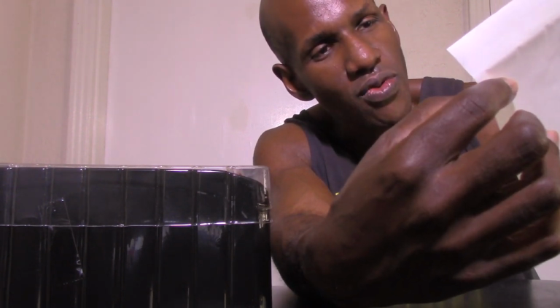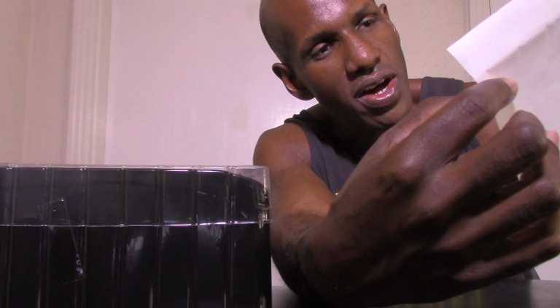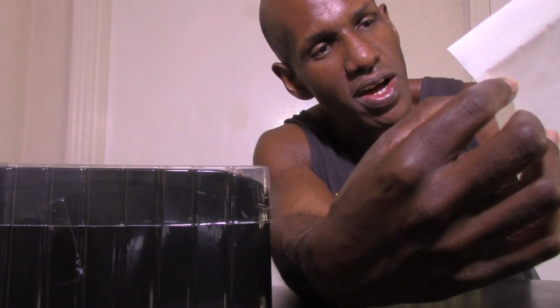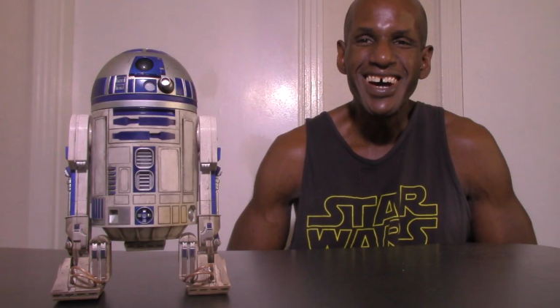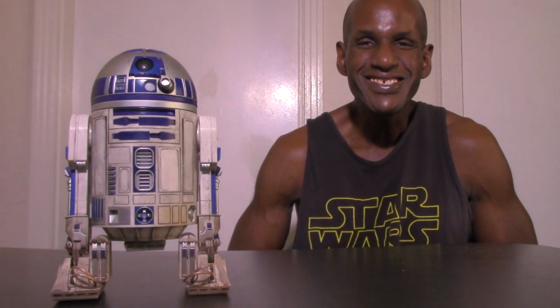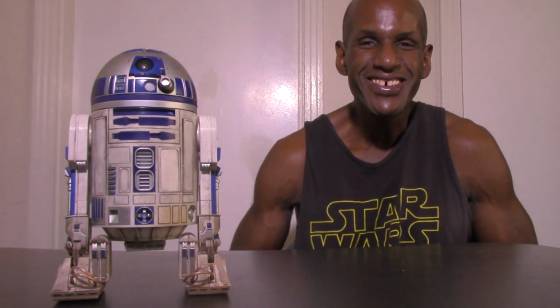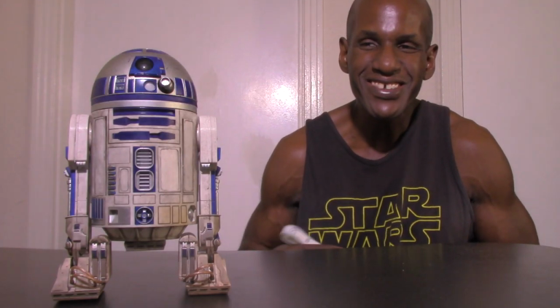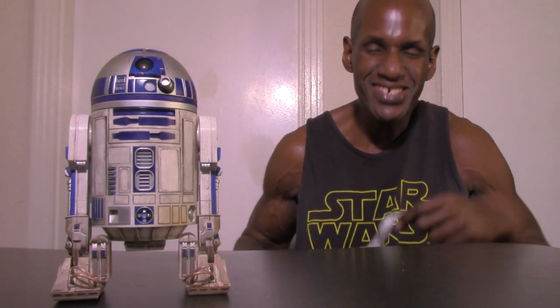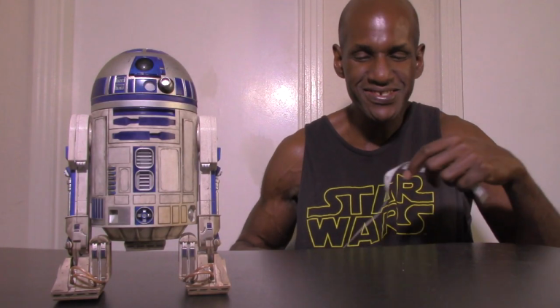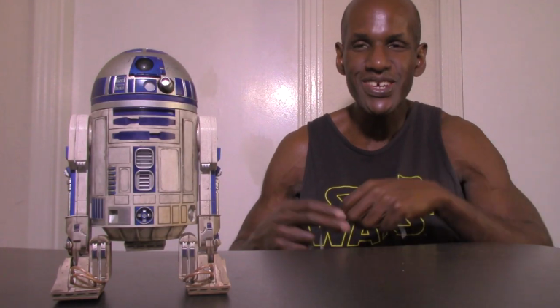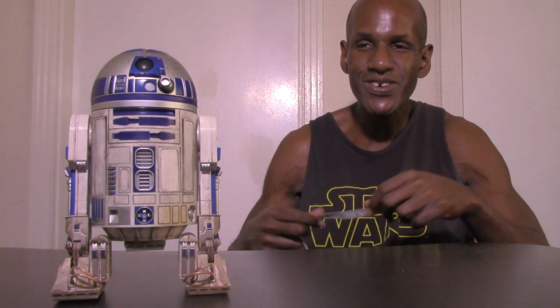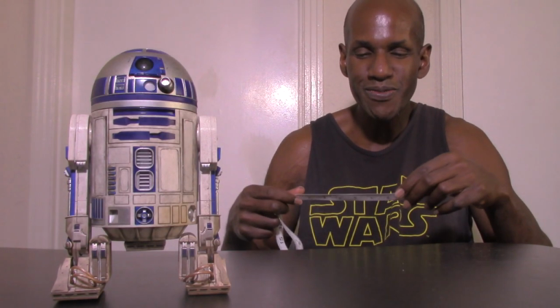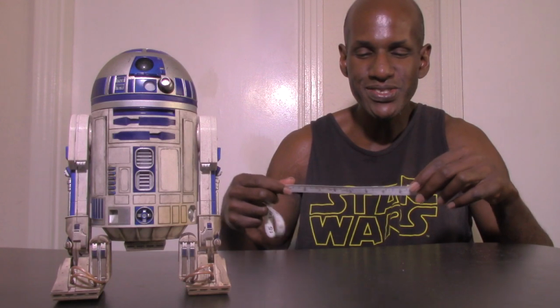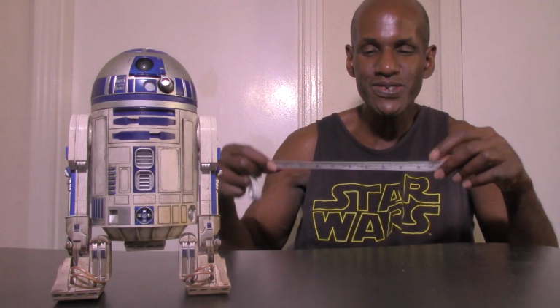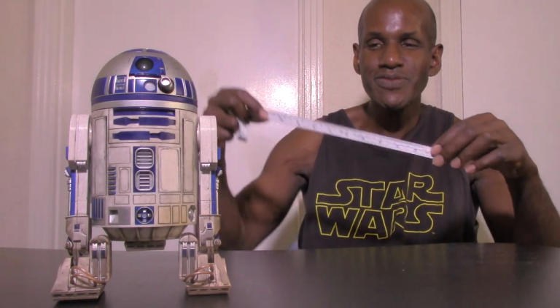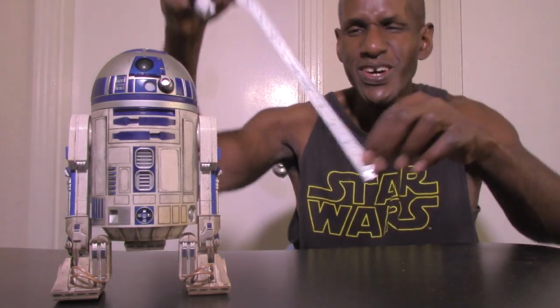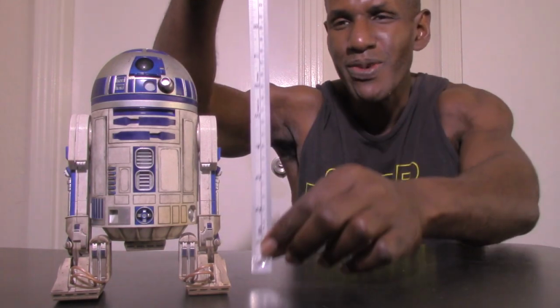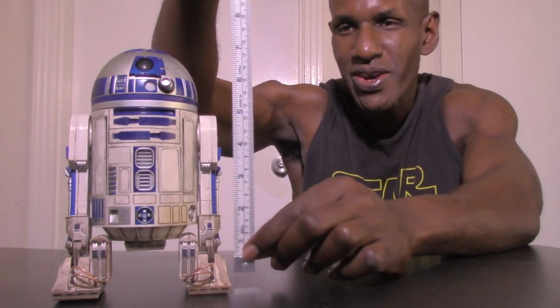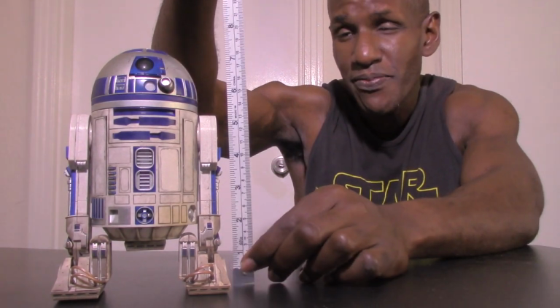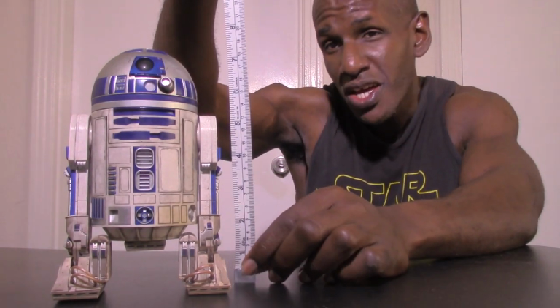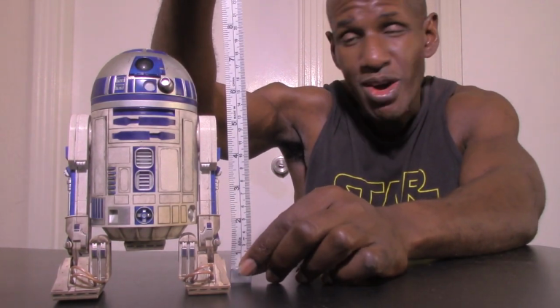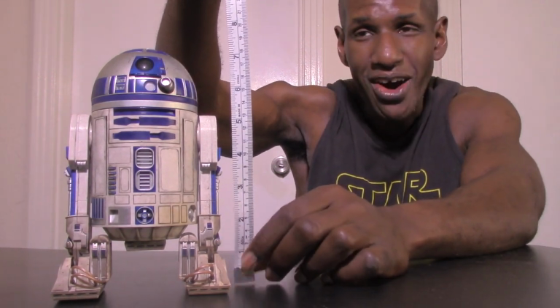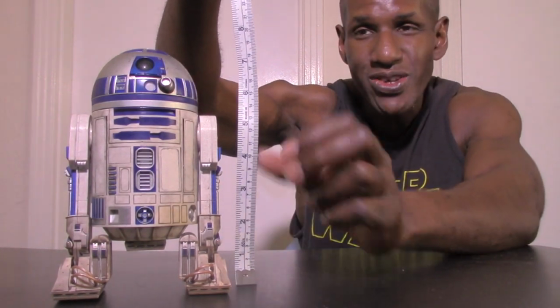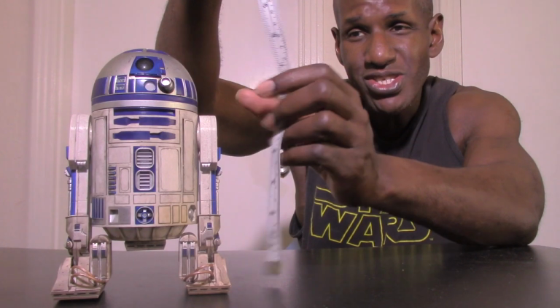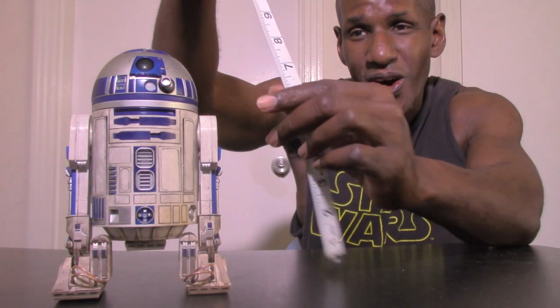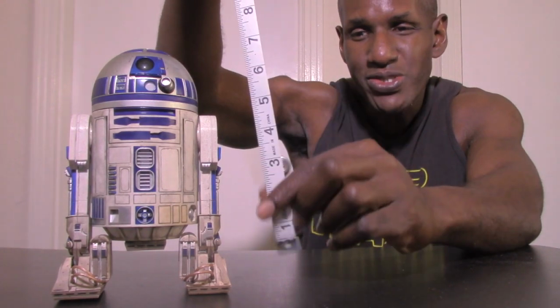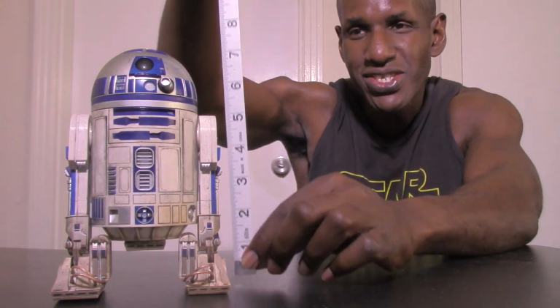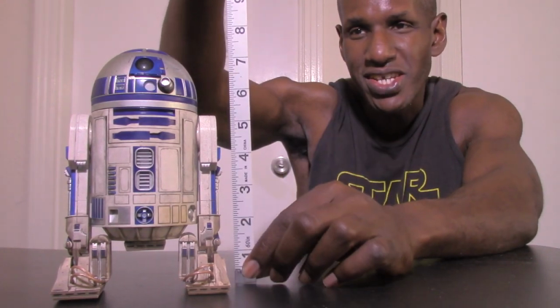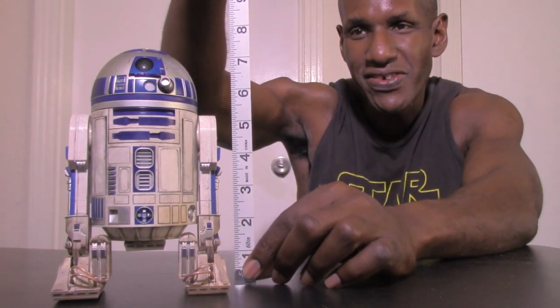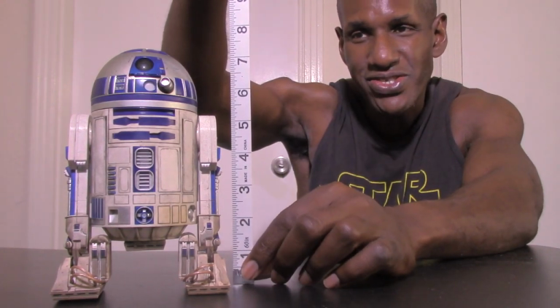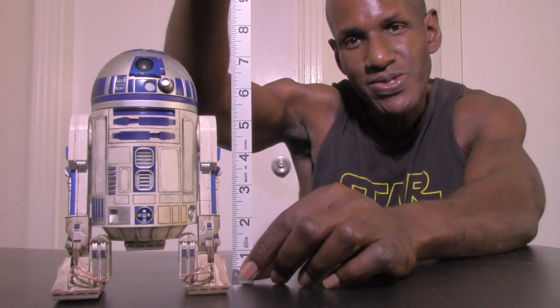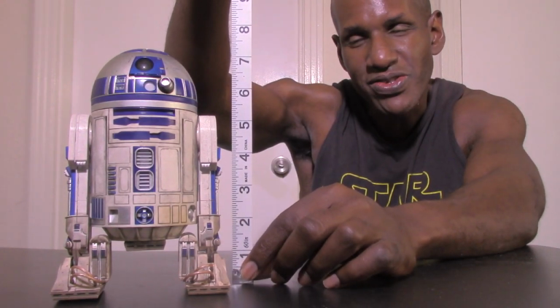As you can see, here's the R2-D2 sixth scale figure from Sideshow Collectibles. I'm measuring him now — wow, R2-D2 is almost eight inches in height, just over seven inches.